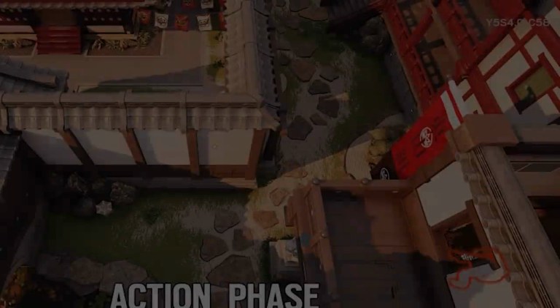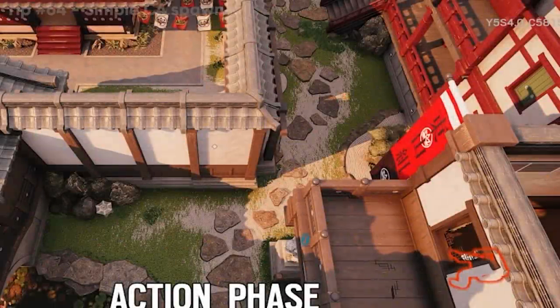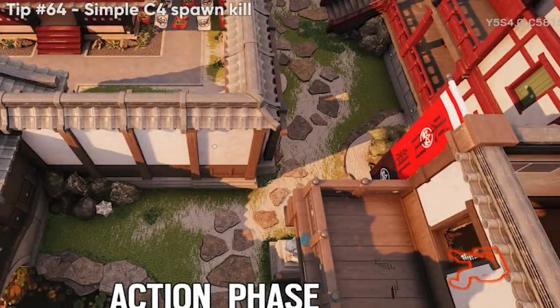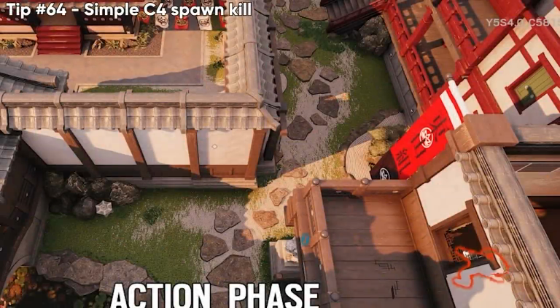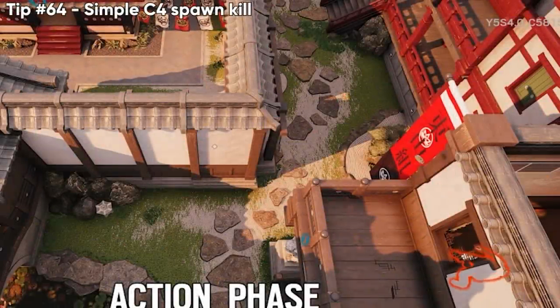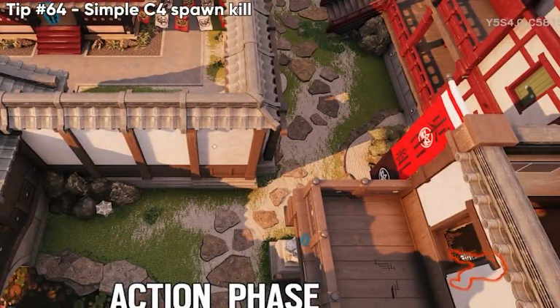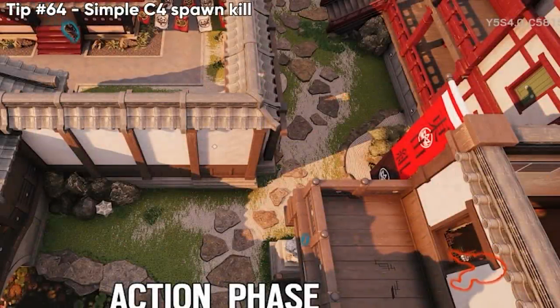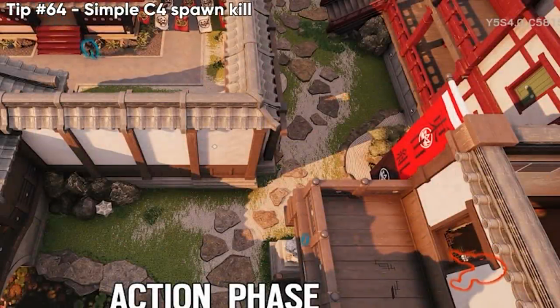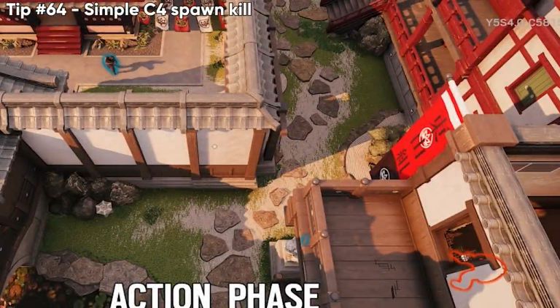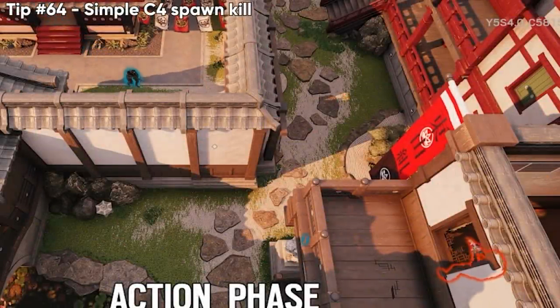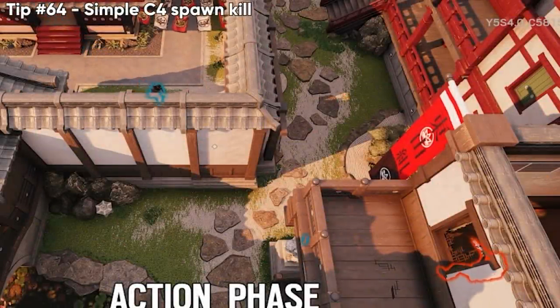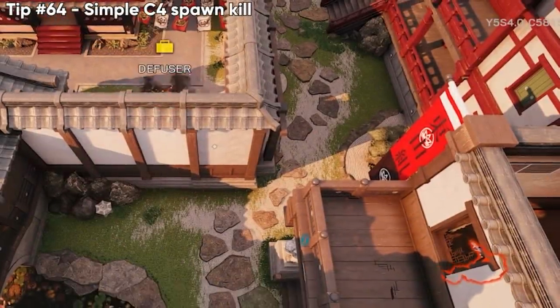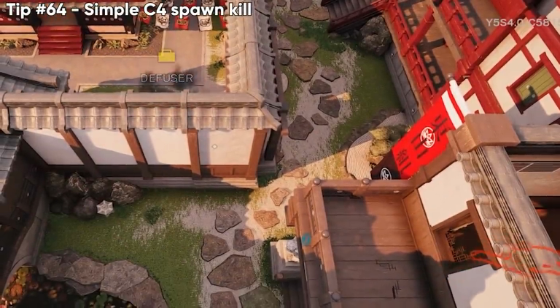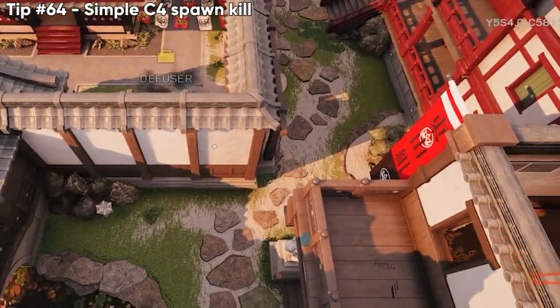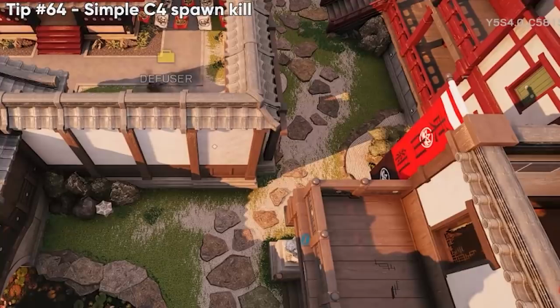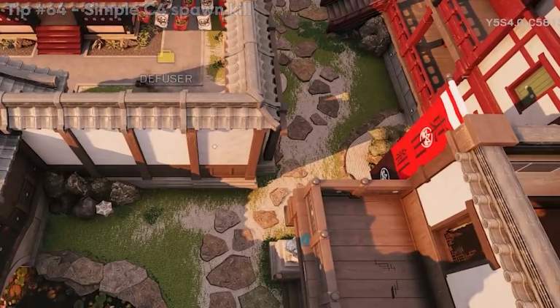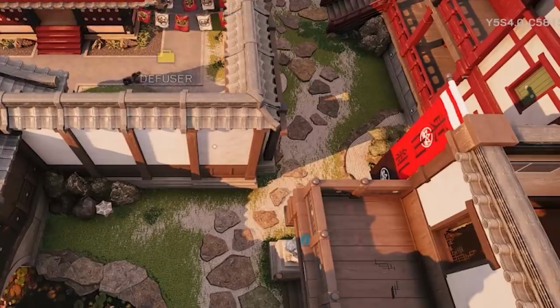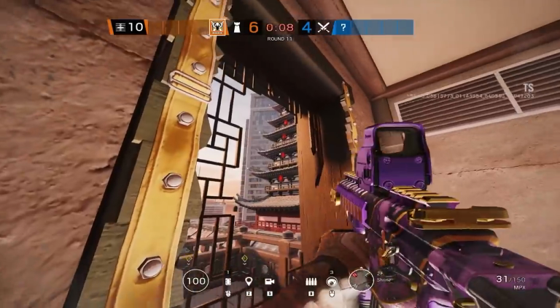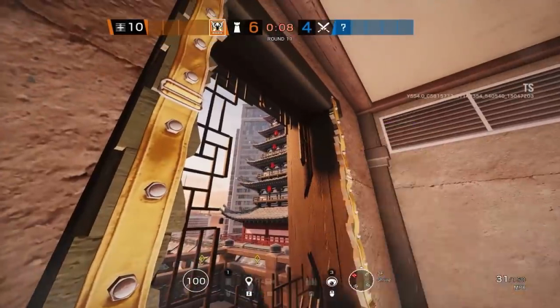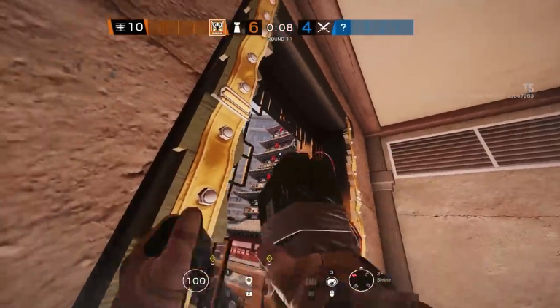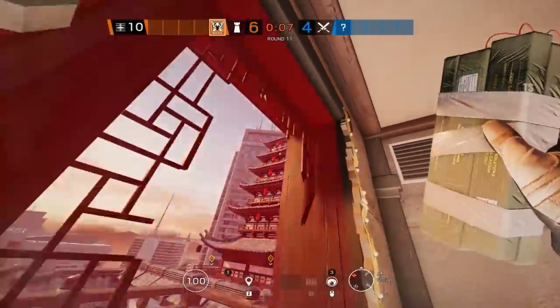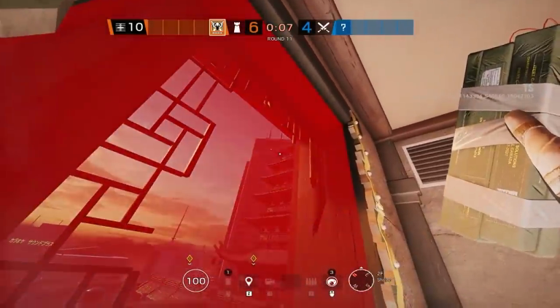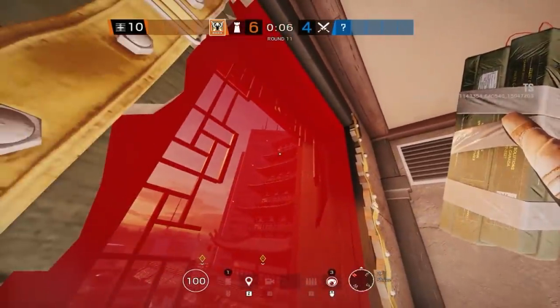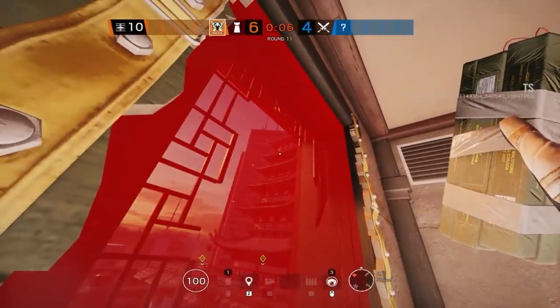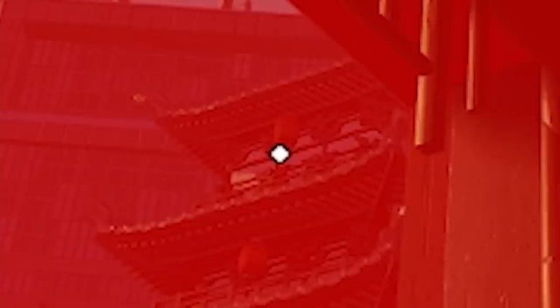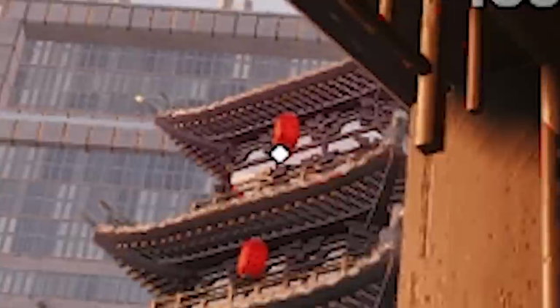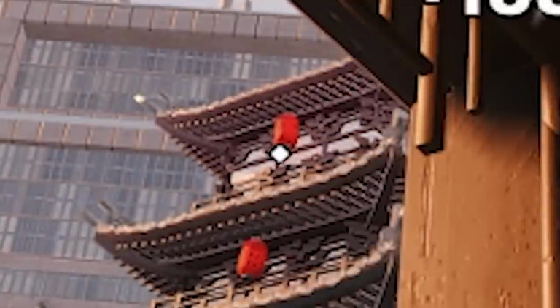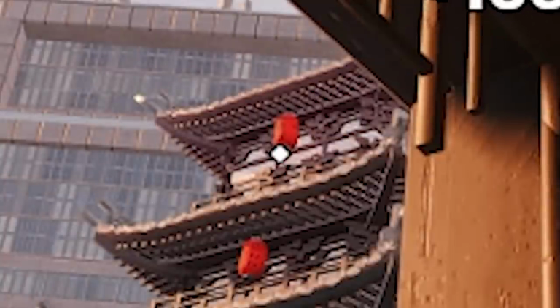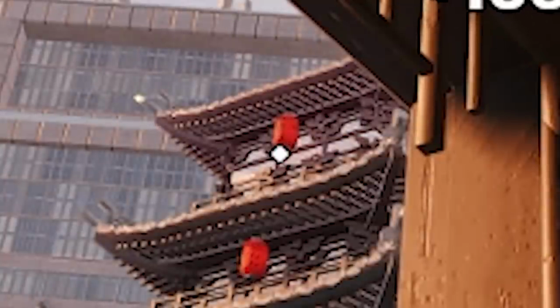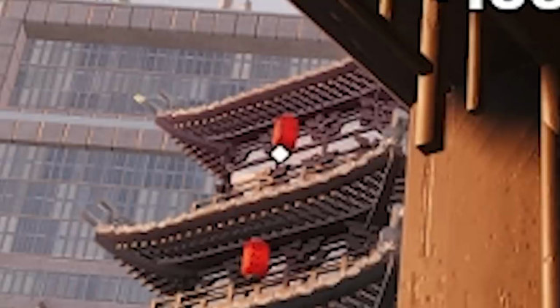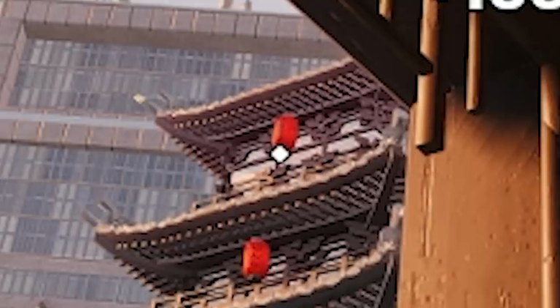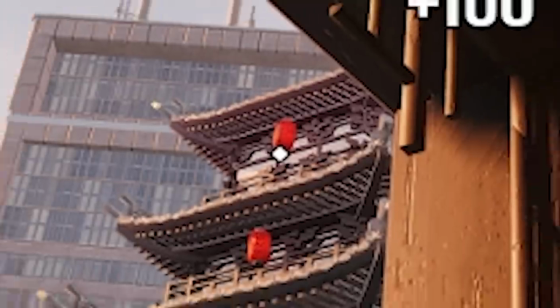Super simple C4 spawn kill — literally just lean left, put your crosshair where you see mine, and if anybody spawns tower and runs to their right, they're going to die to the C4.